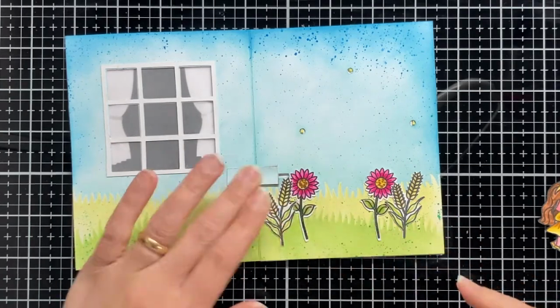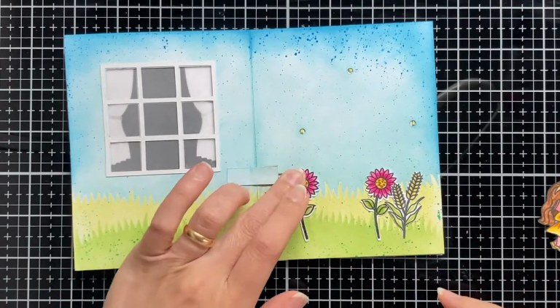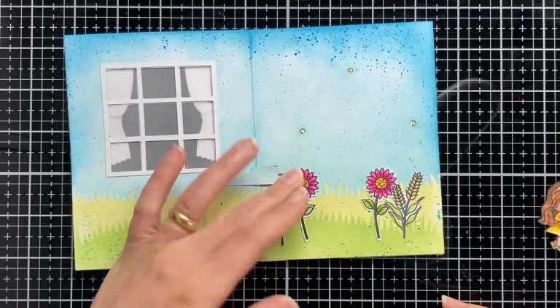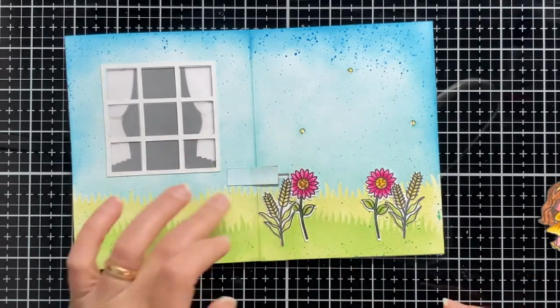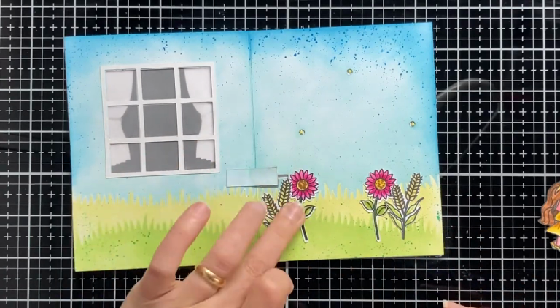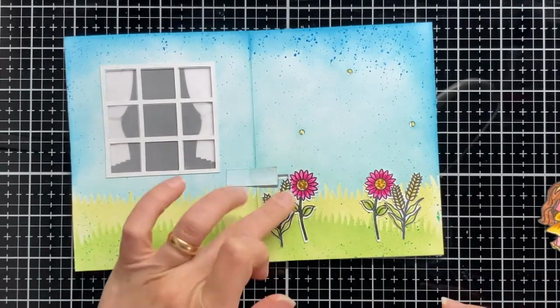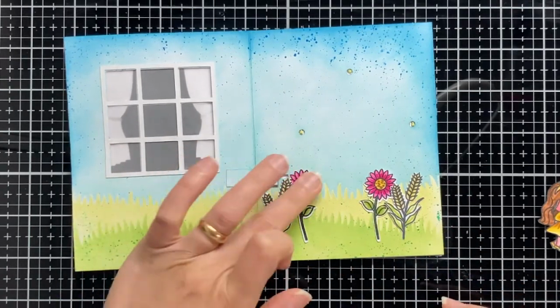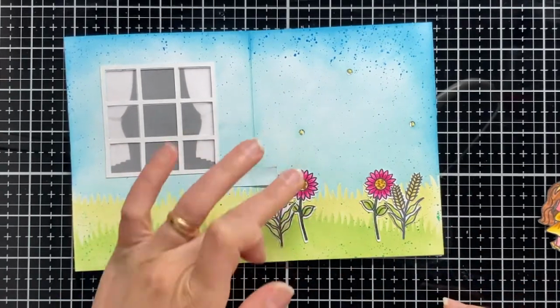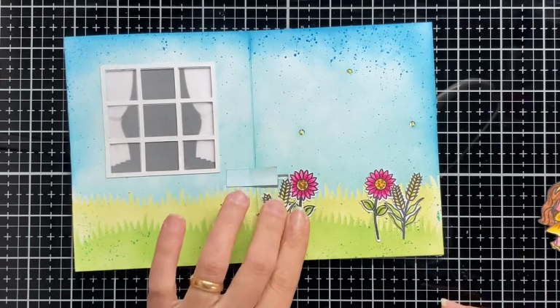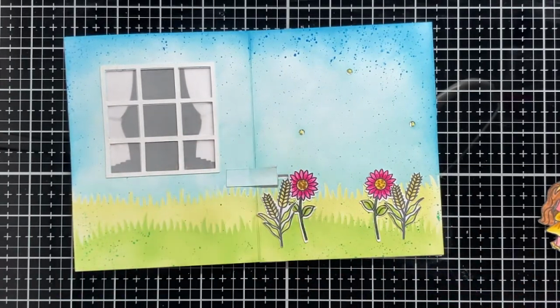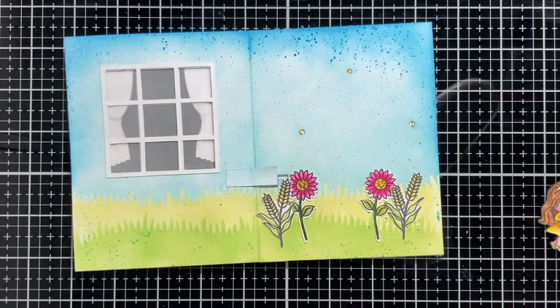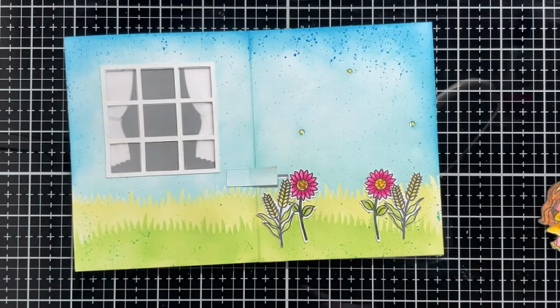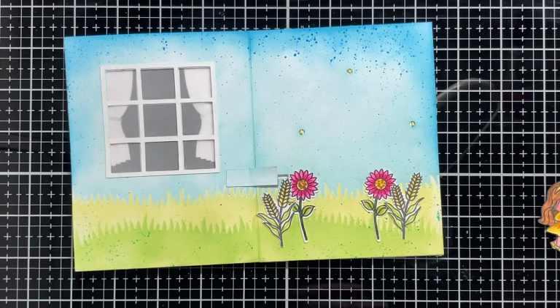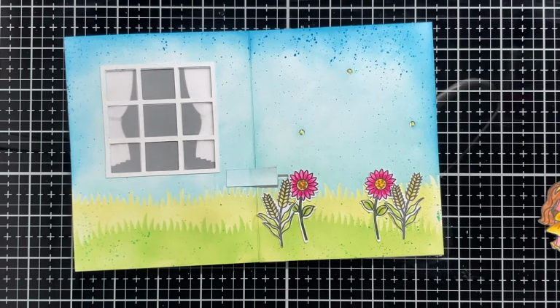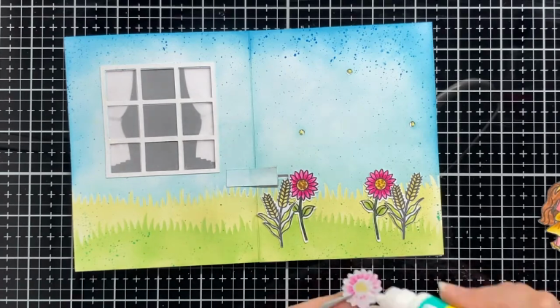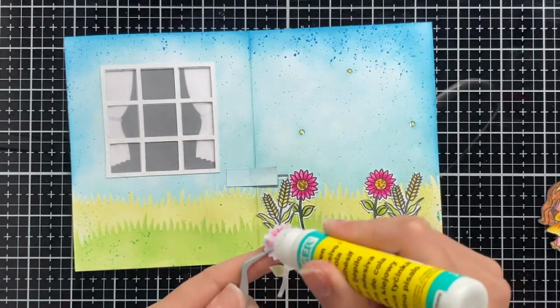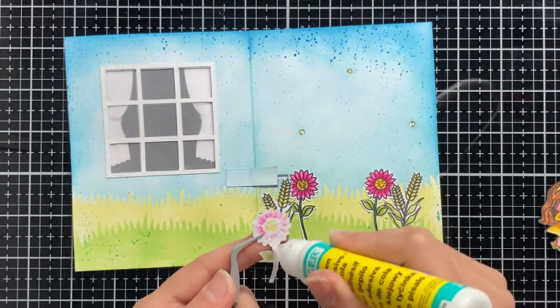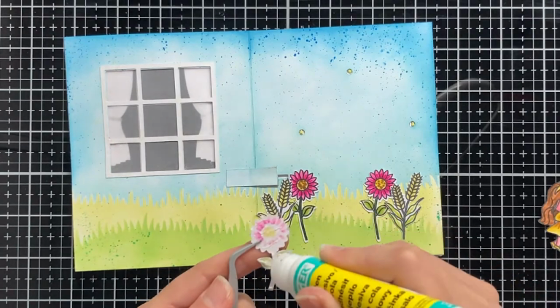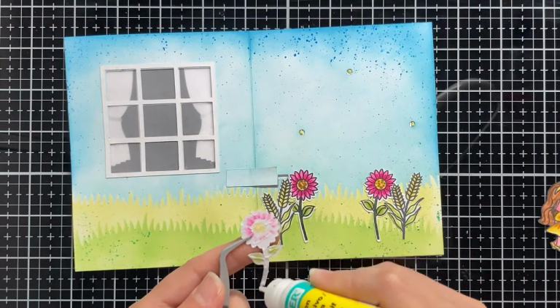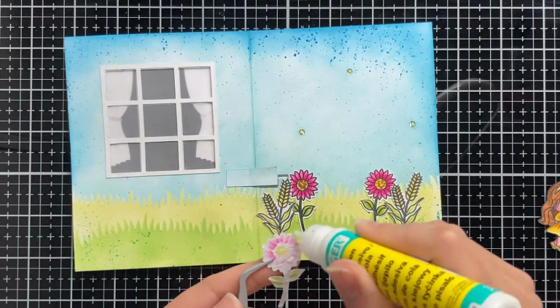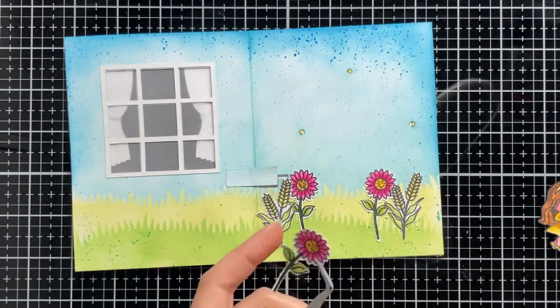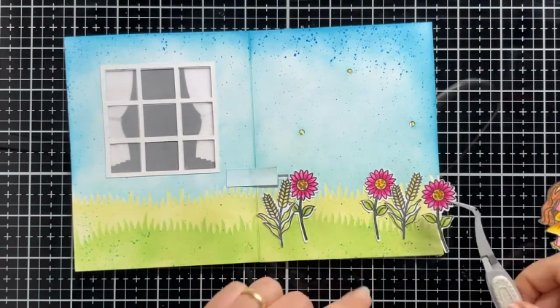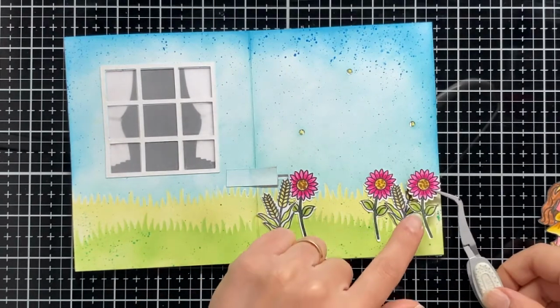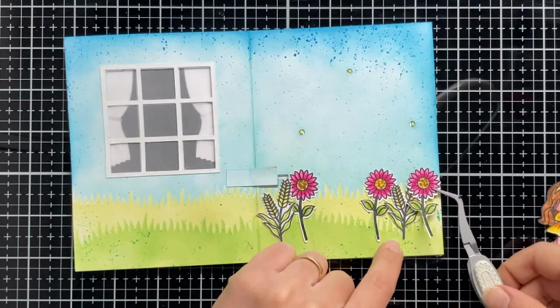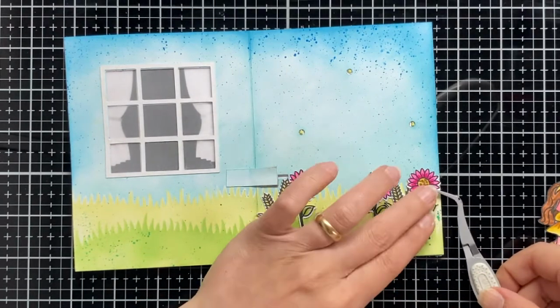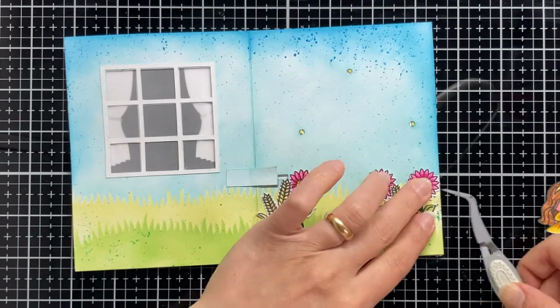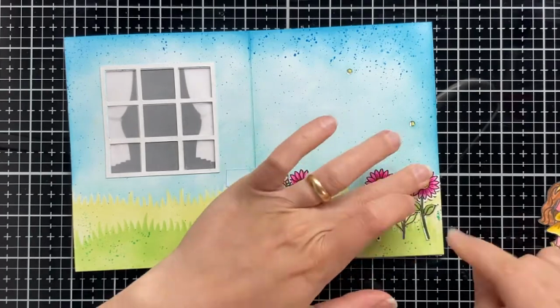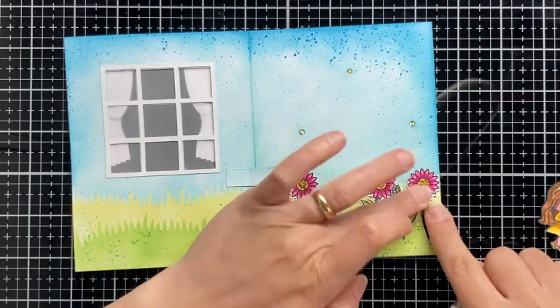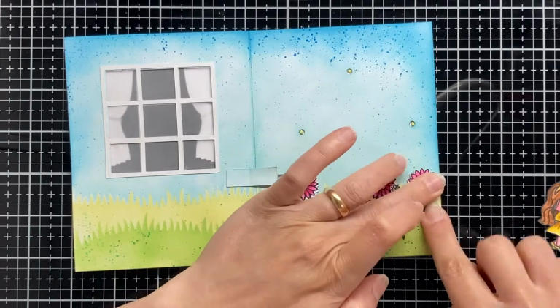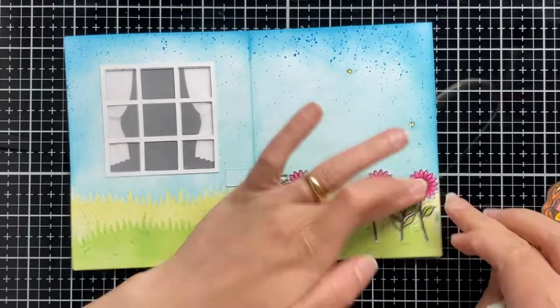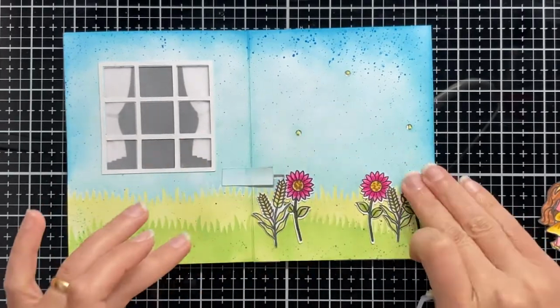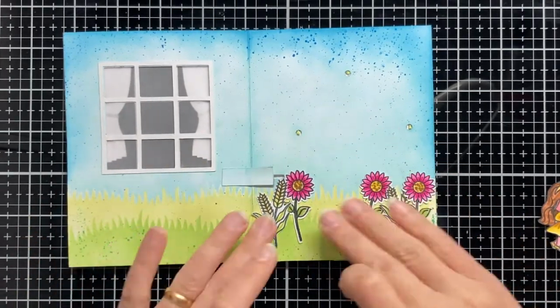I cut a lot of stamps from the Granny's House stamp set and Good Vibes stamp set by Magingo Designs and I am using here a liquid adhesive to attach them to my card.